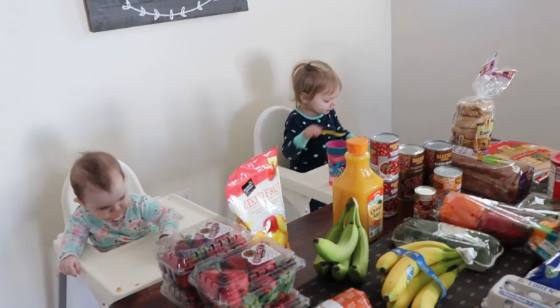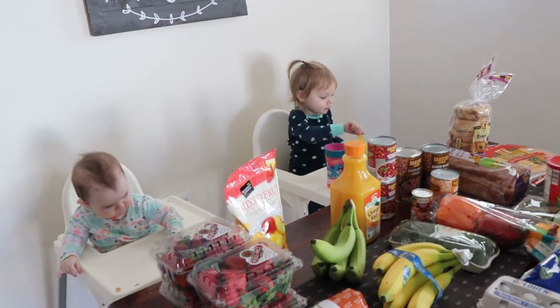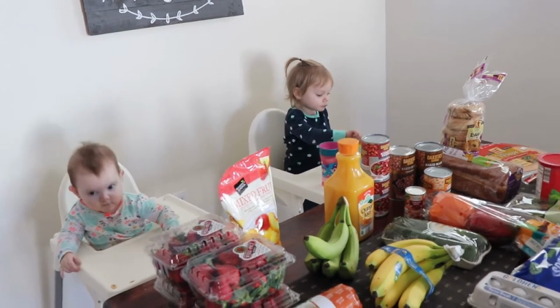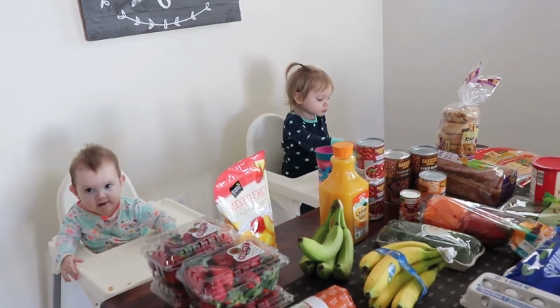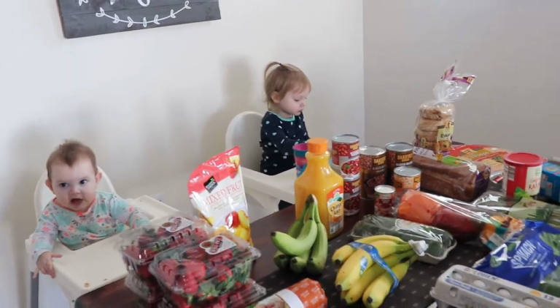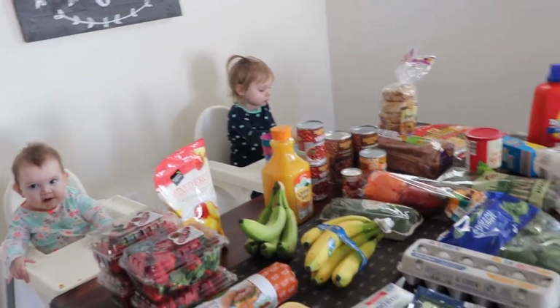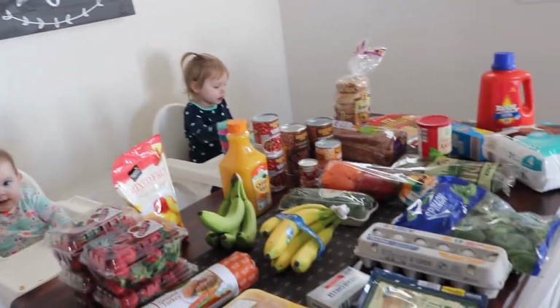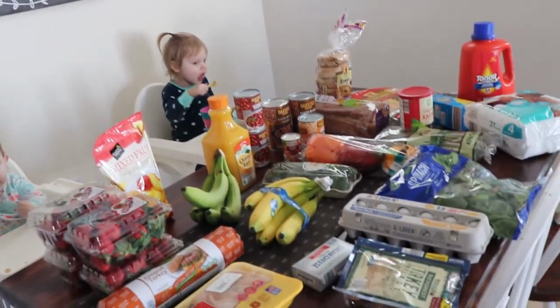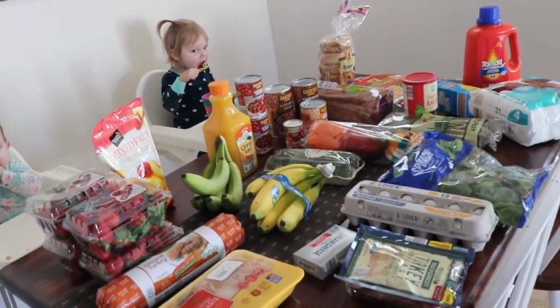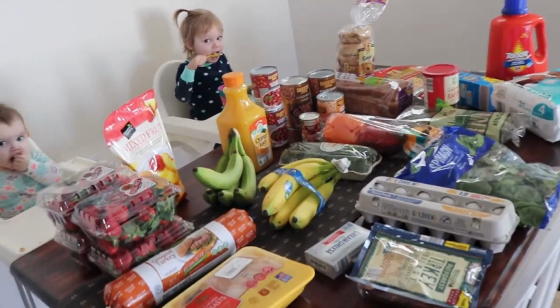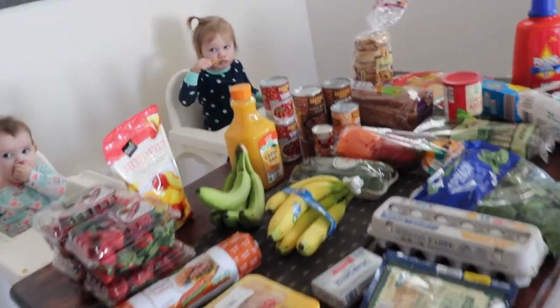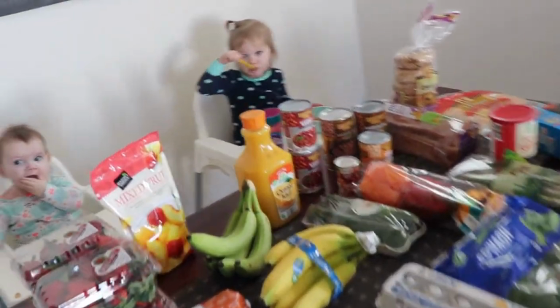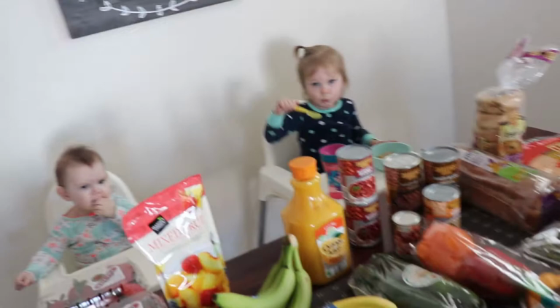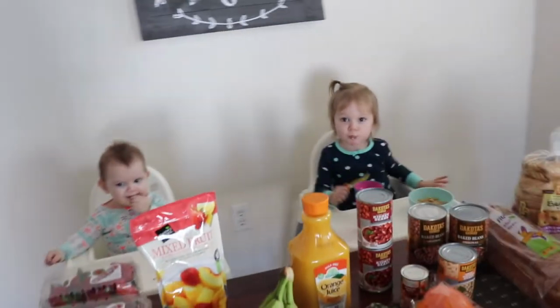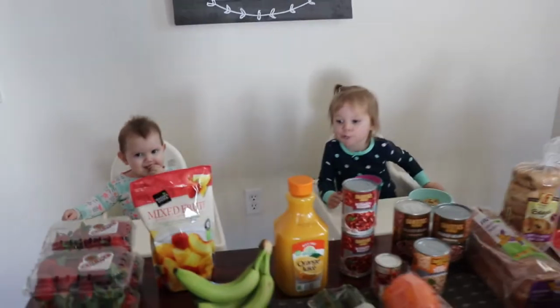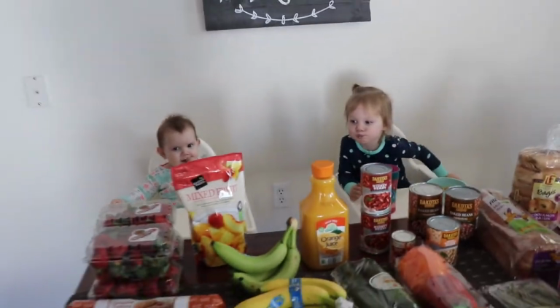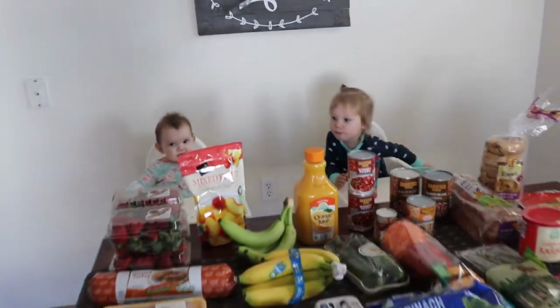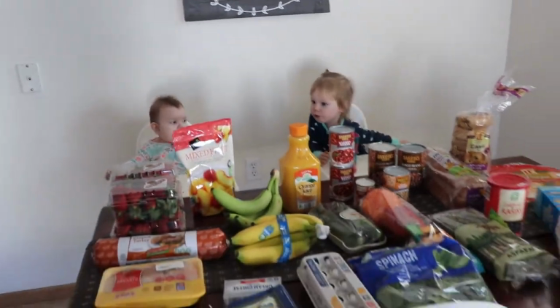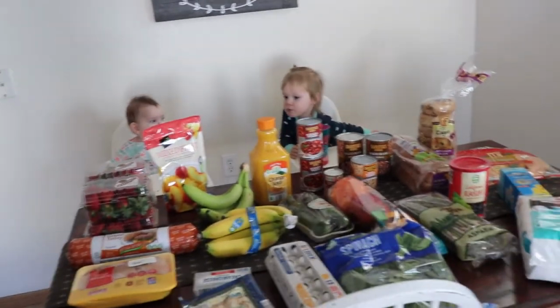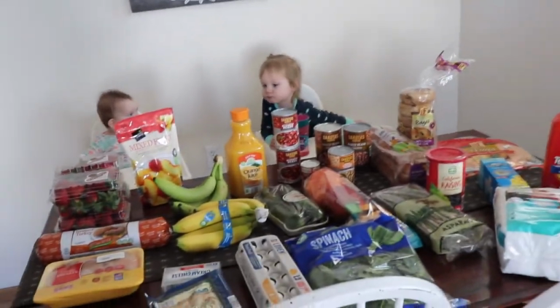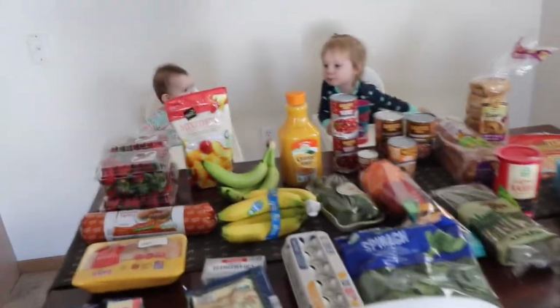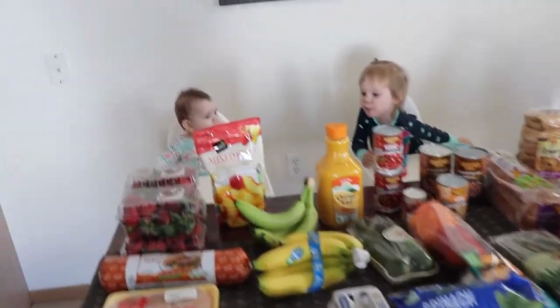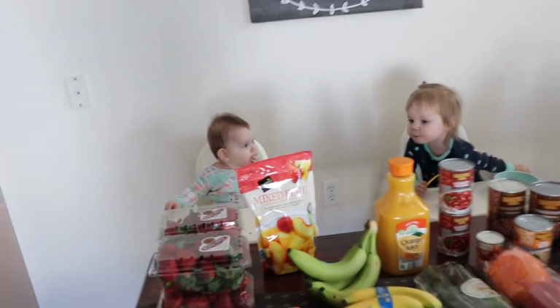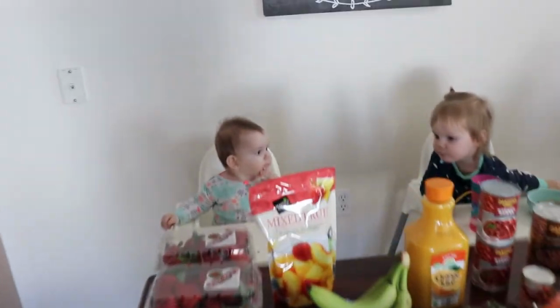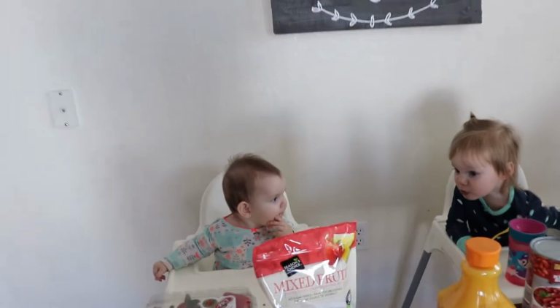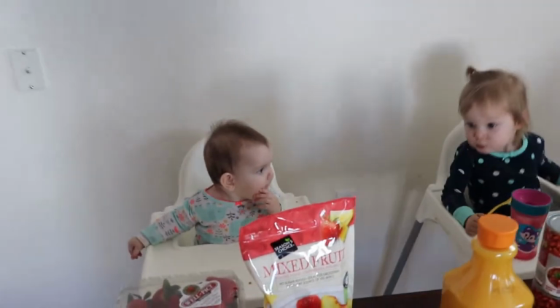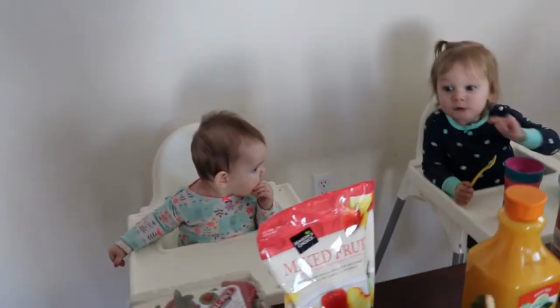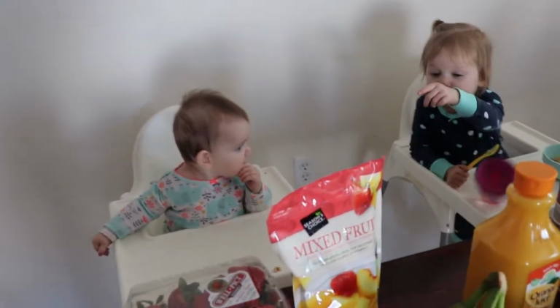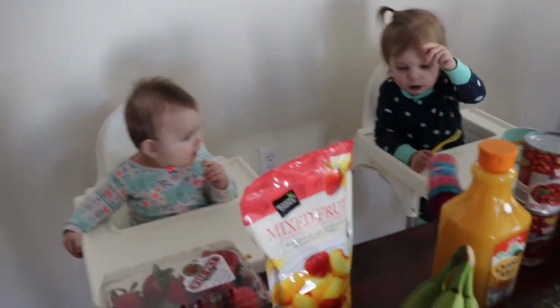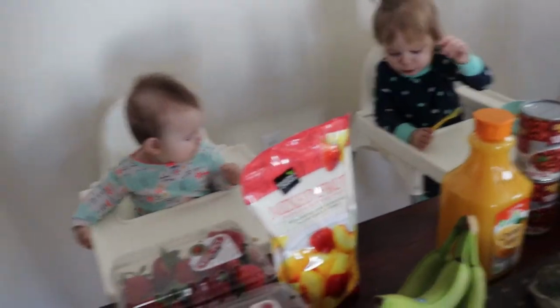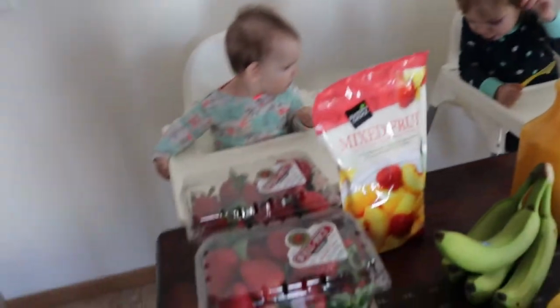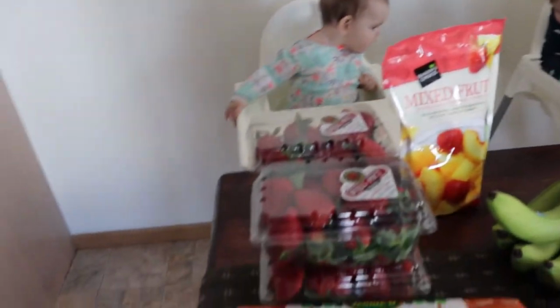Hey guys, we have a $66 Aldi haul today, and this is for one week for our family of four, including these two girls who are gonna help me out. Are you guys gonna help me? All right, let's get into it.